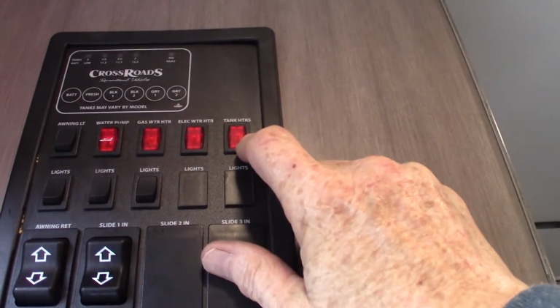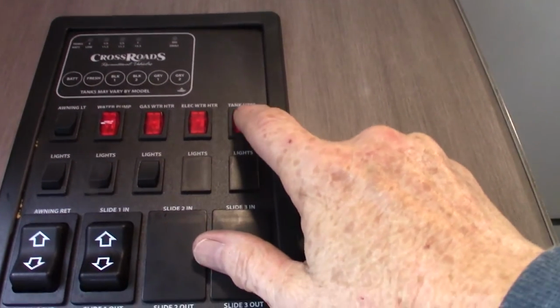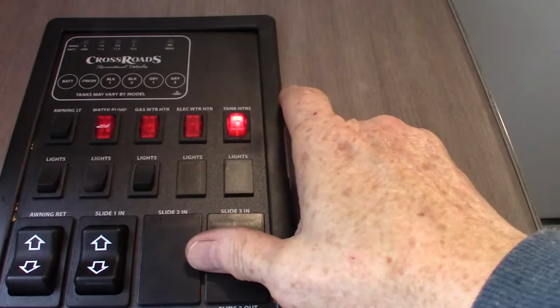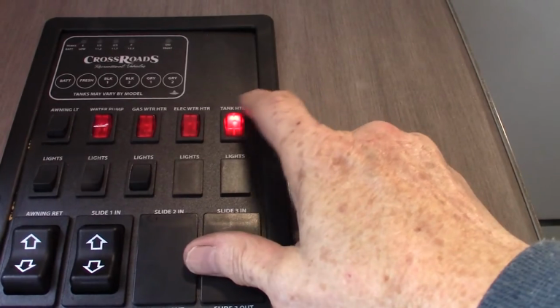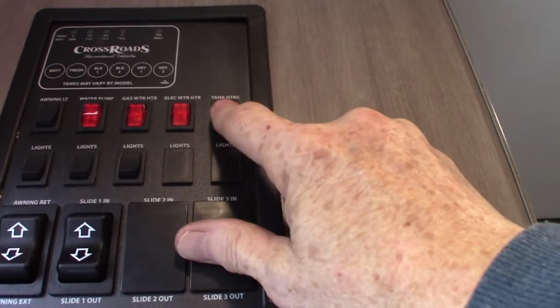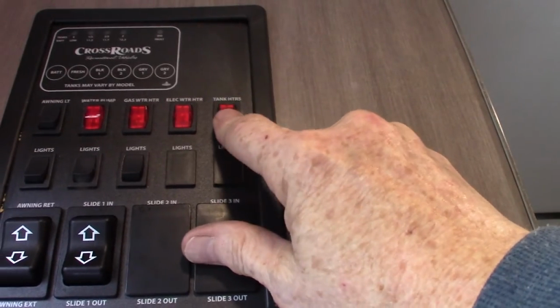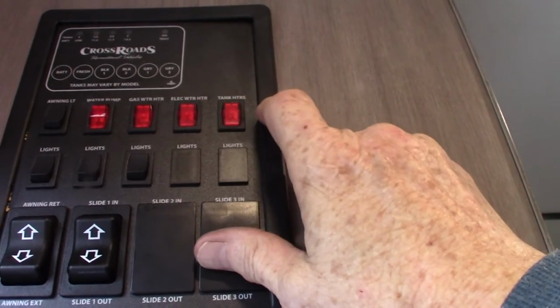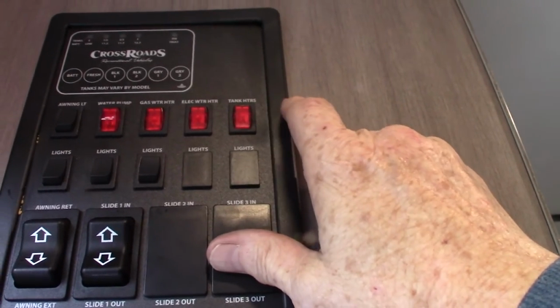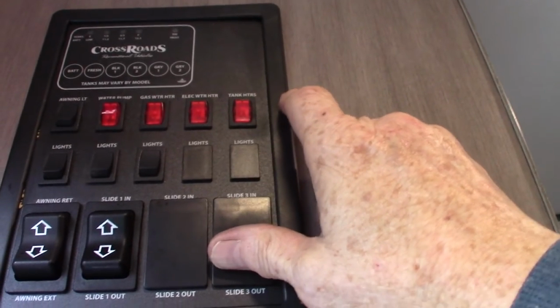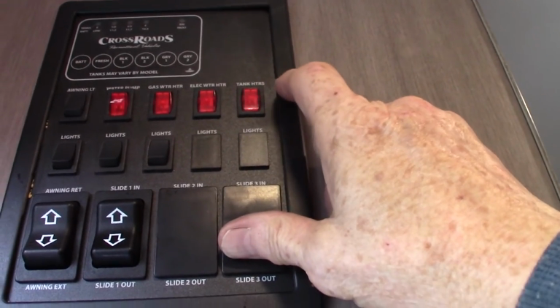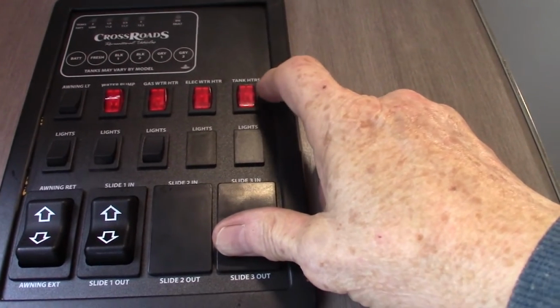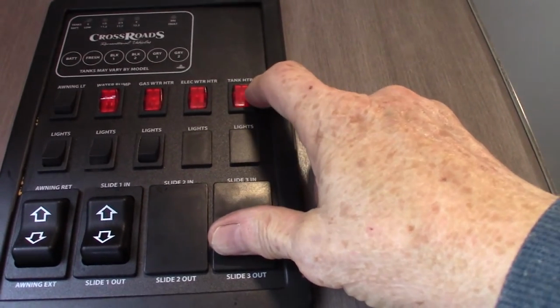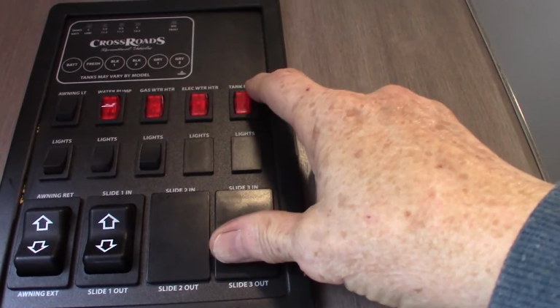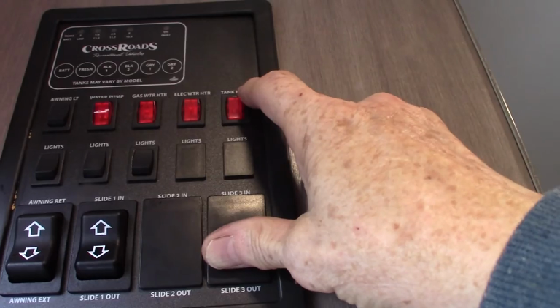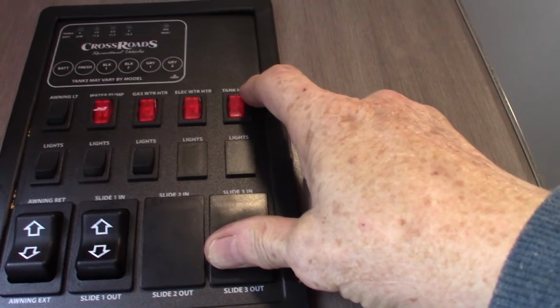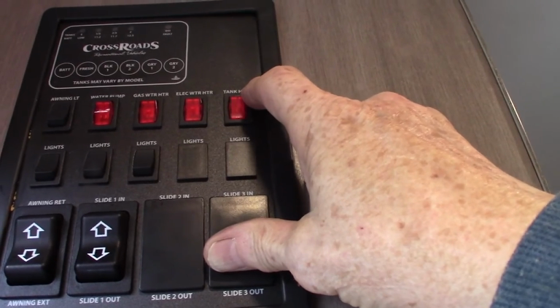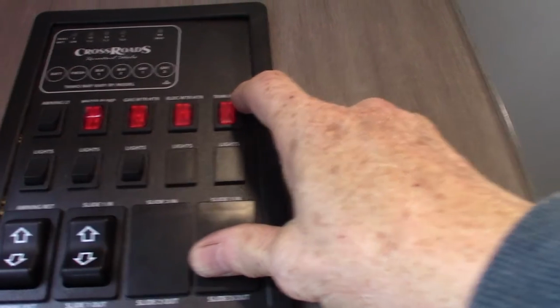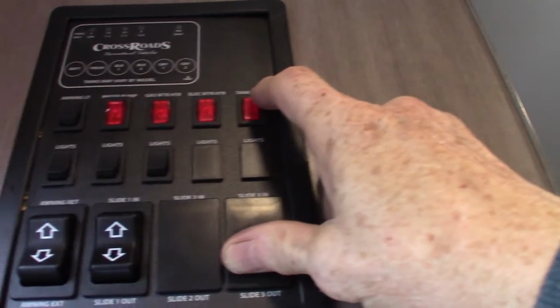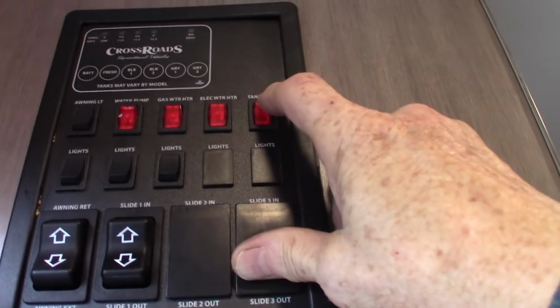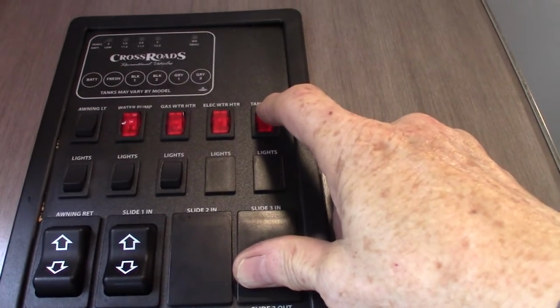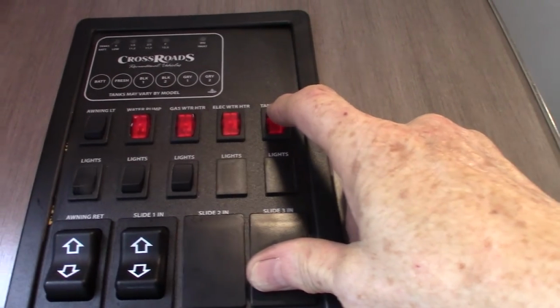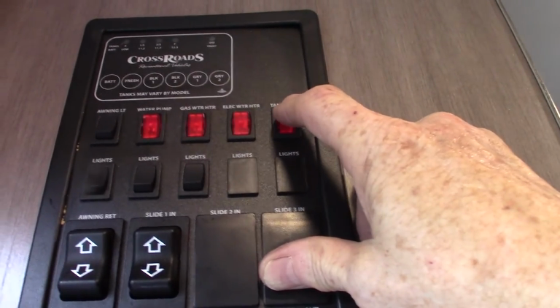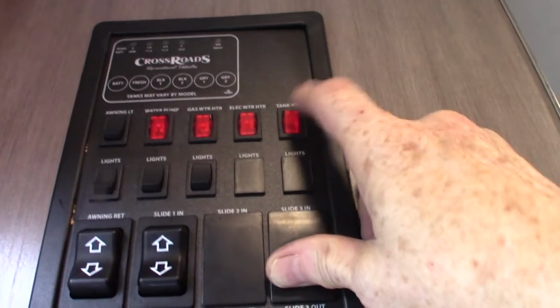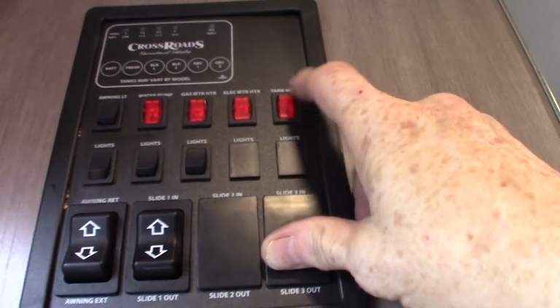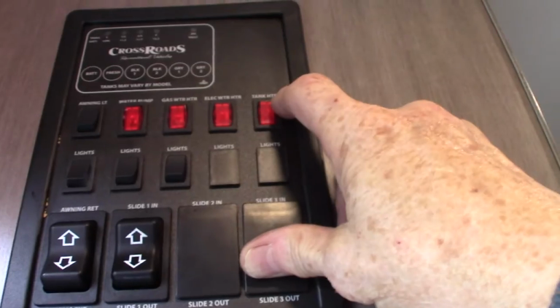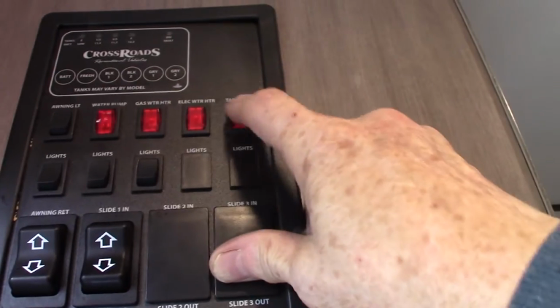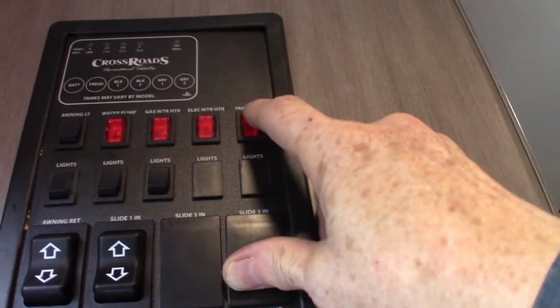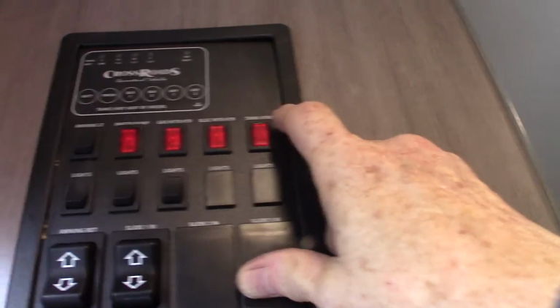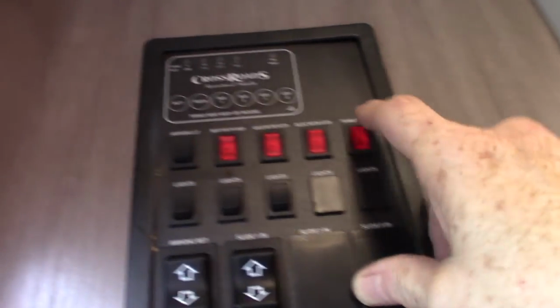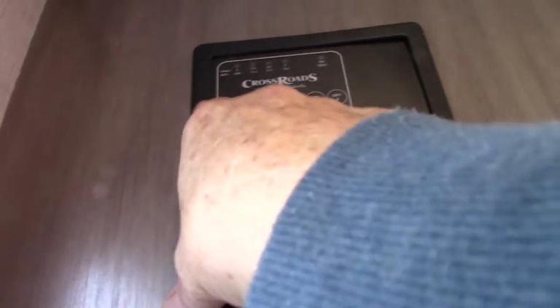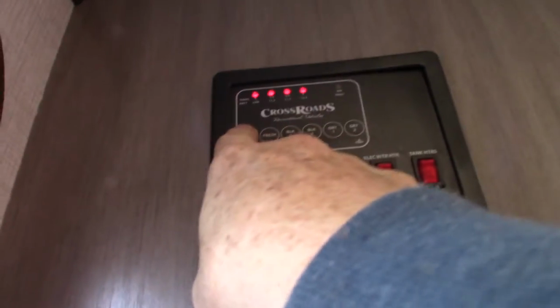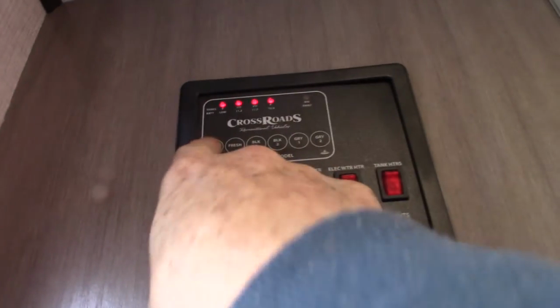Your tank heaters — you have a cold weather package in here. So you can keep it out later into early winter and come out earlier in late winter and early spring, because you have heating pads on the tanks. That's a good thing.